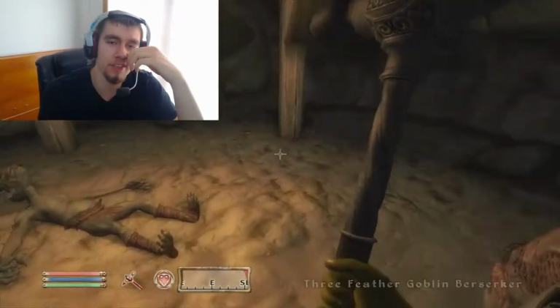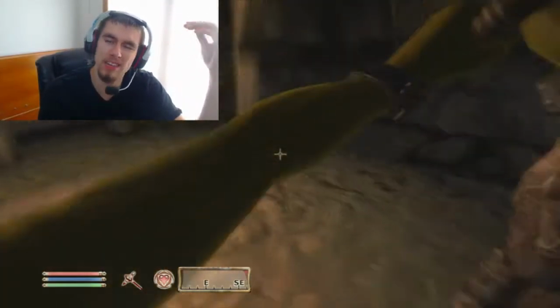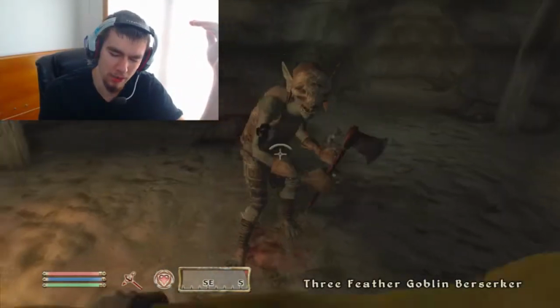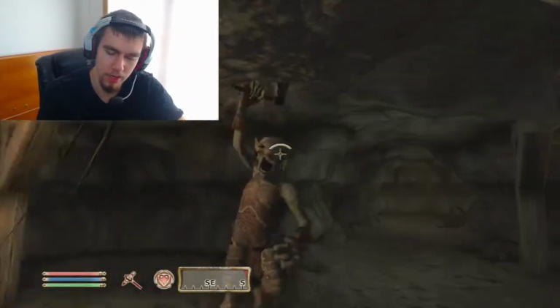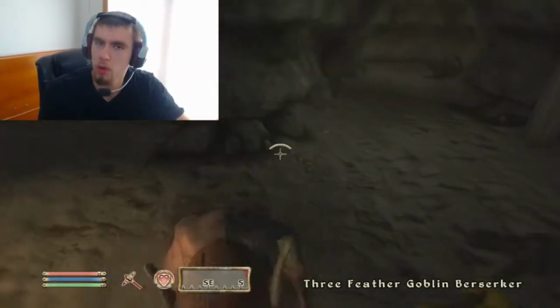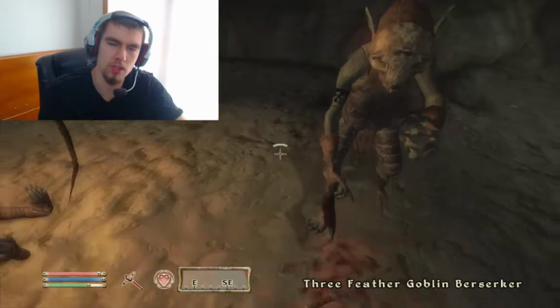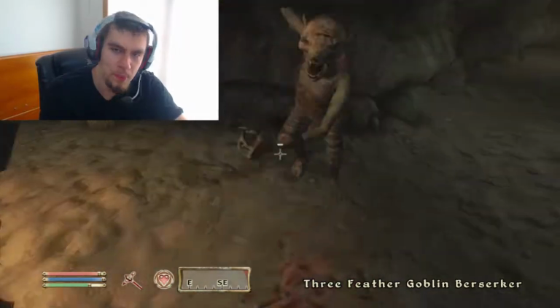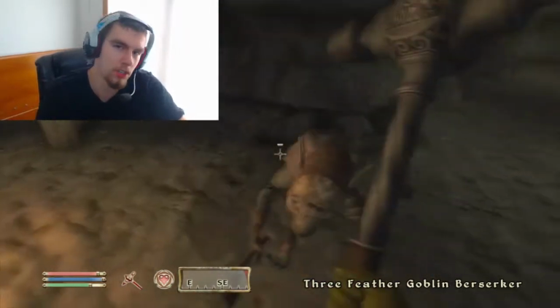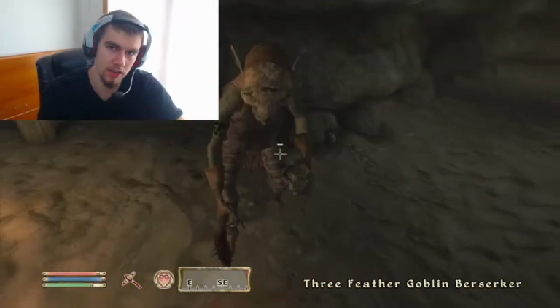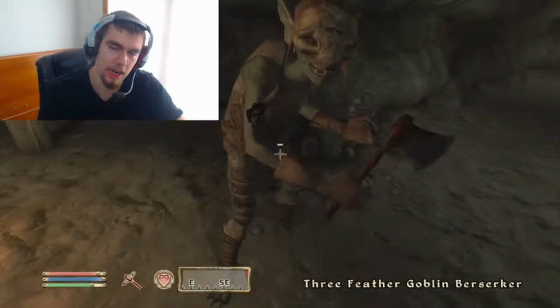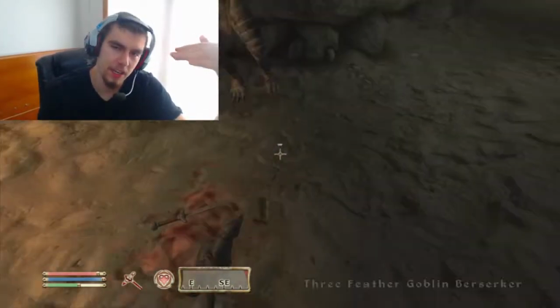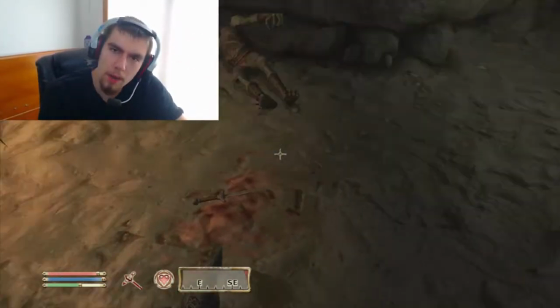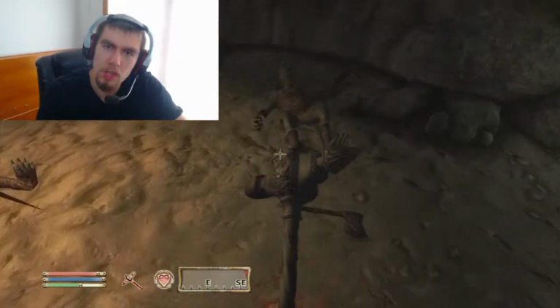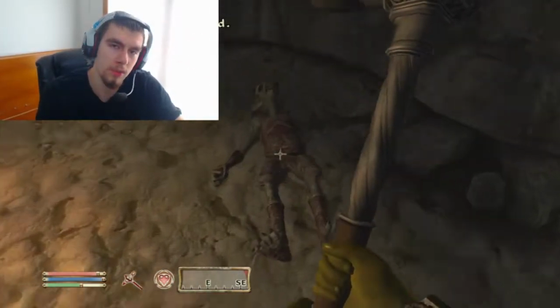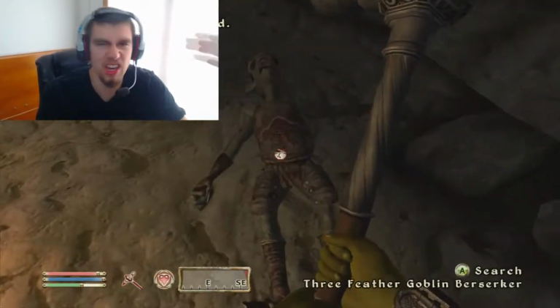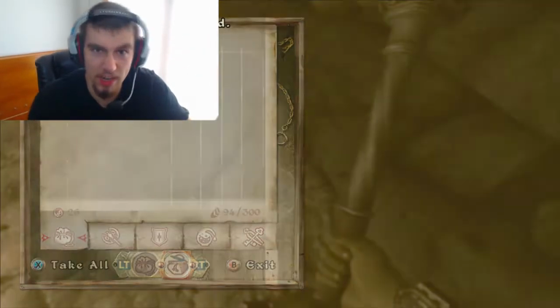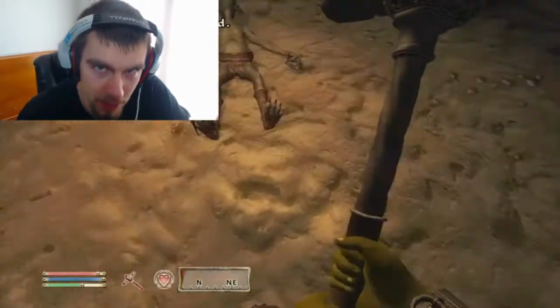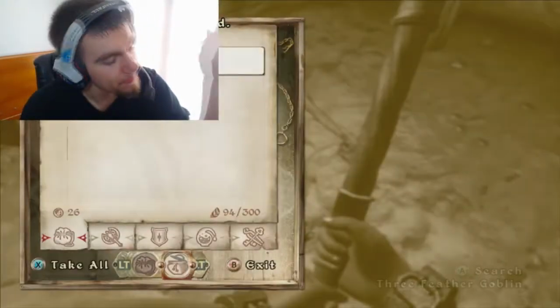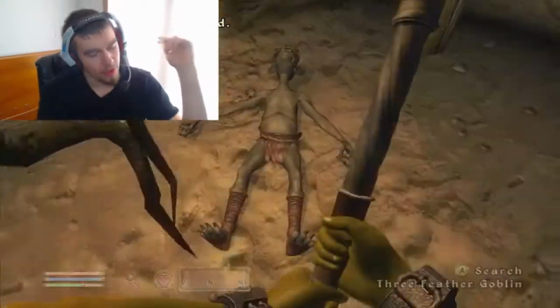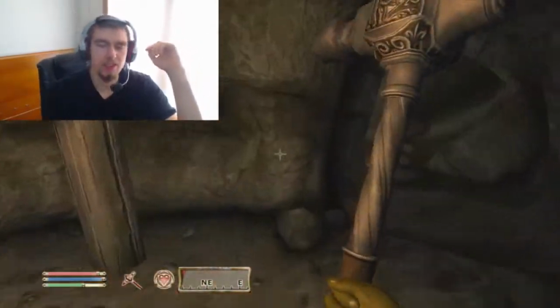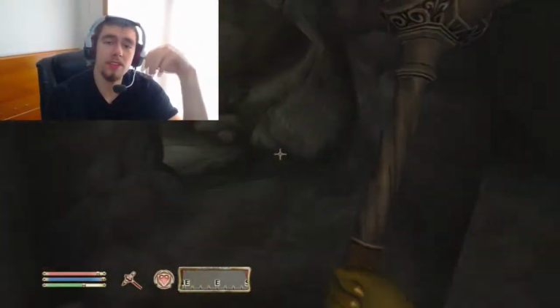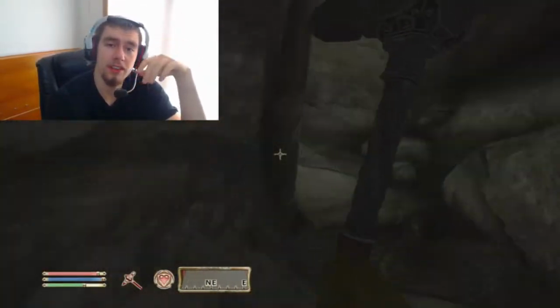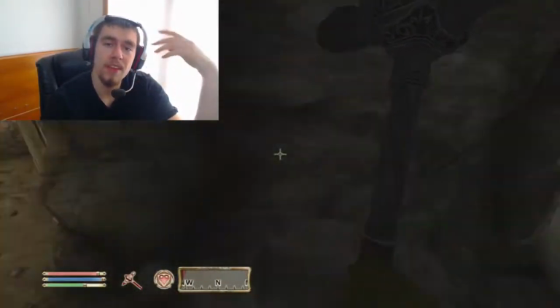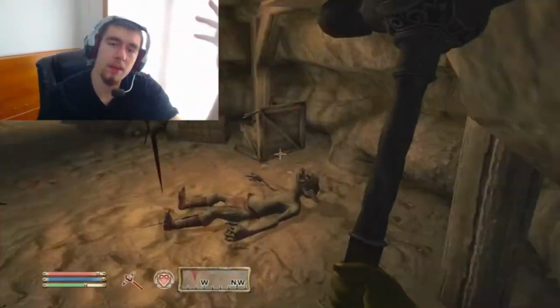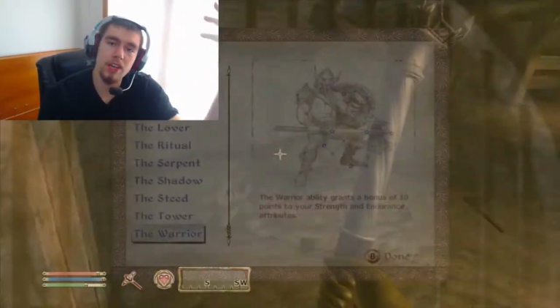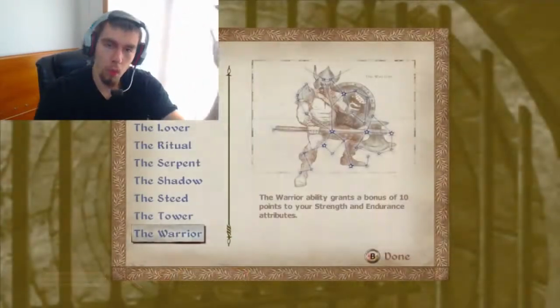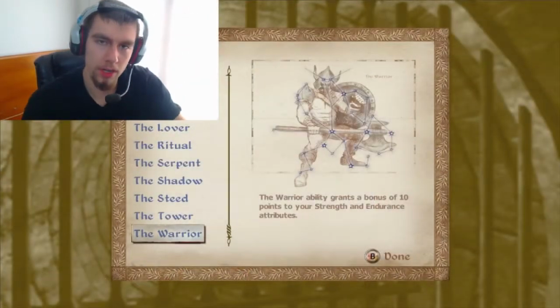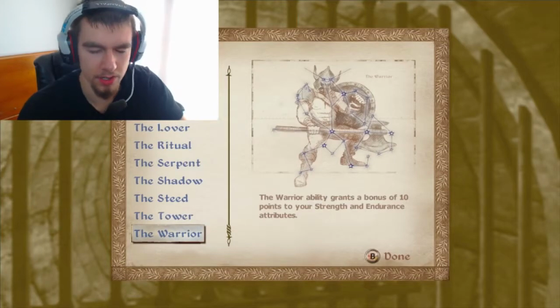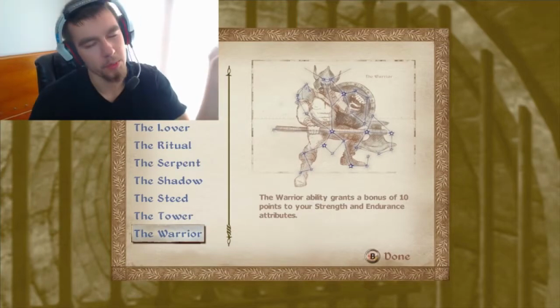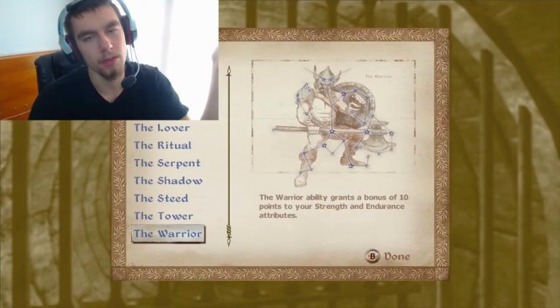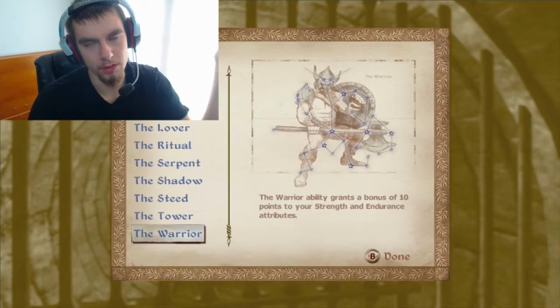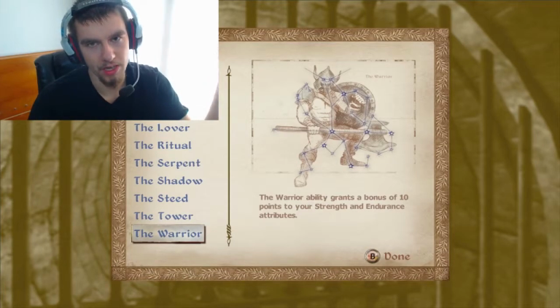First of all, make sure you pick an Orc. The Orc is just the most beast-looking character in the game. You're going to want him for the looks alone, but he's also got a lot of strength and stuff like that. To start with this character, you're going to be using the Warrior star, which is pretty obvious if you're going to use a beast character.